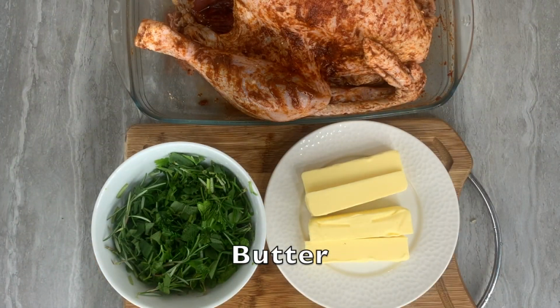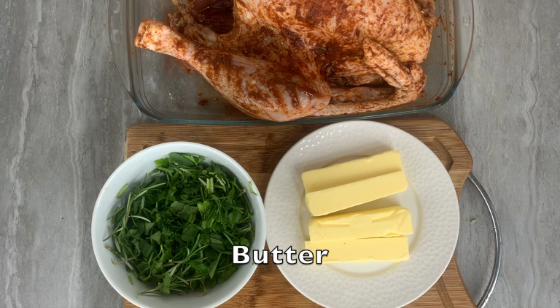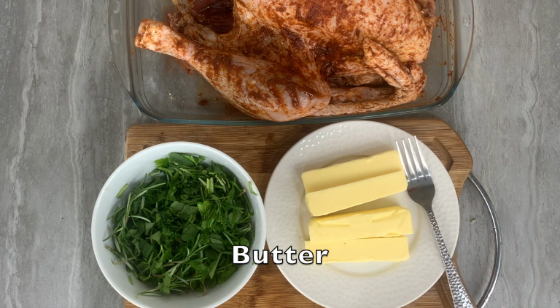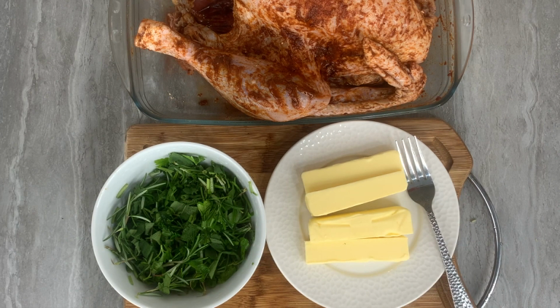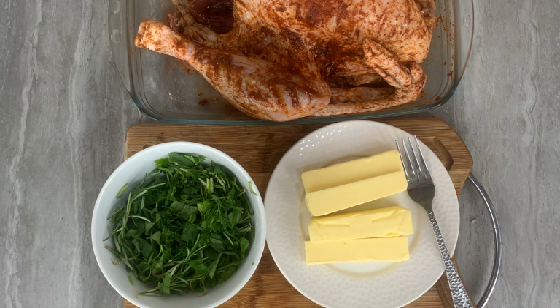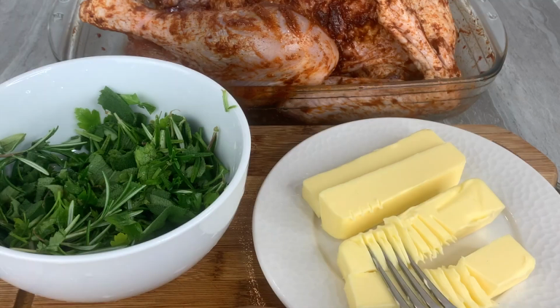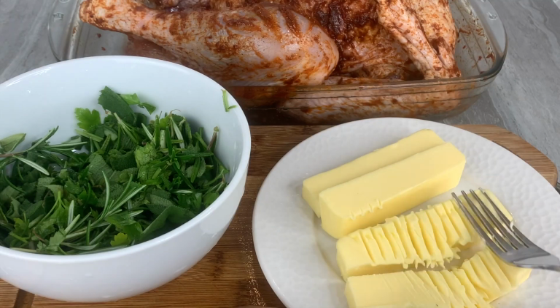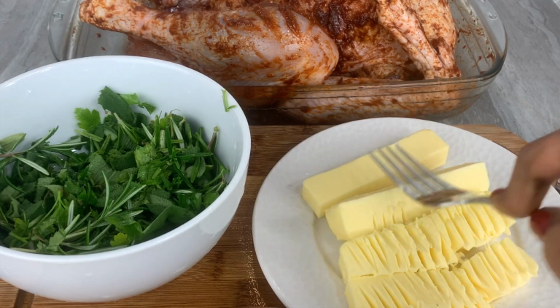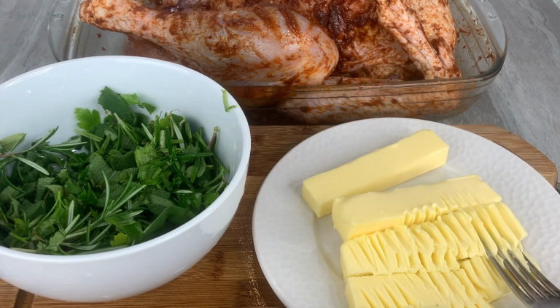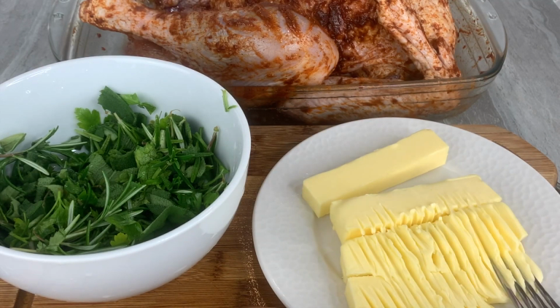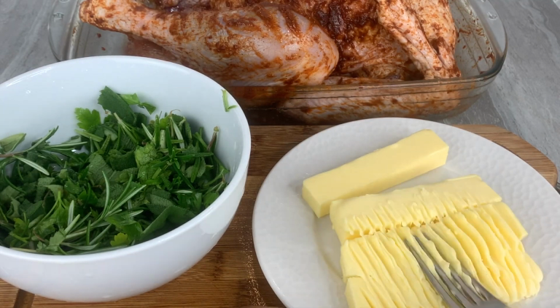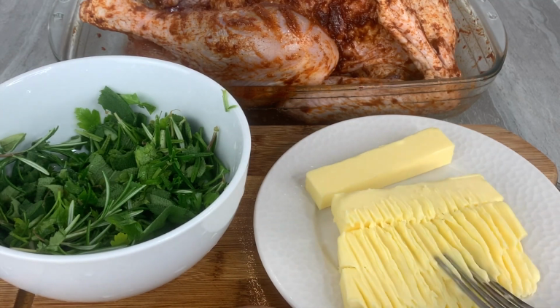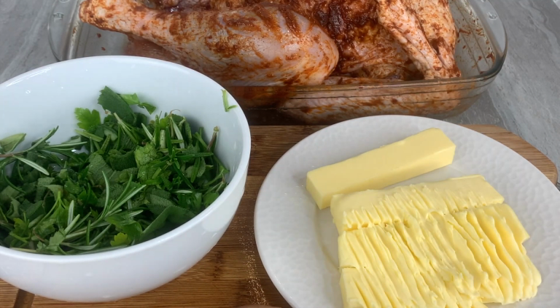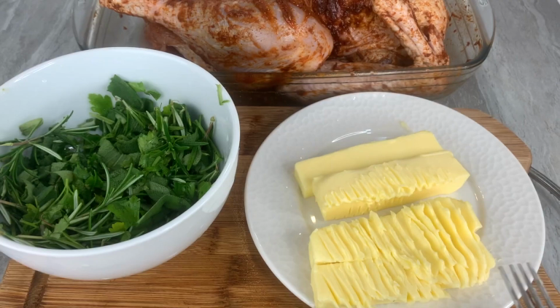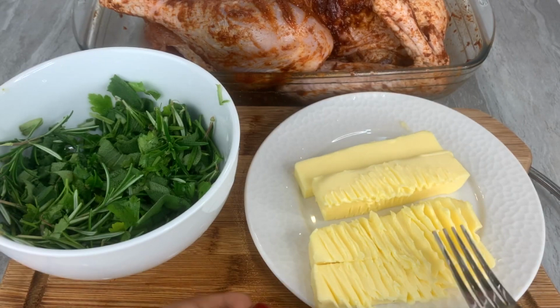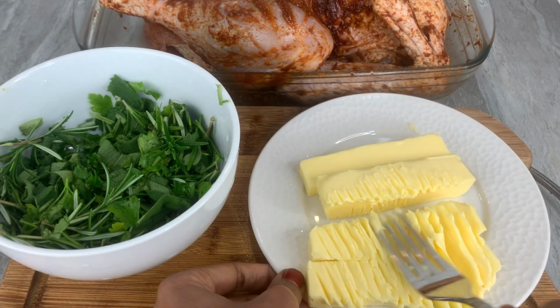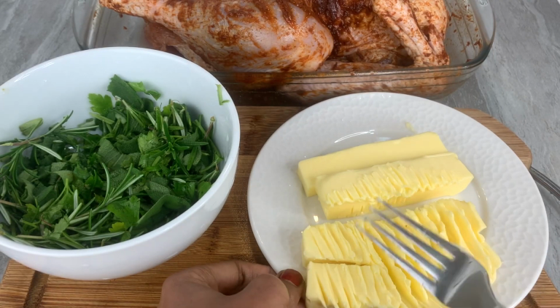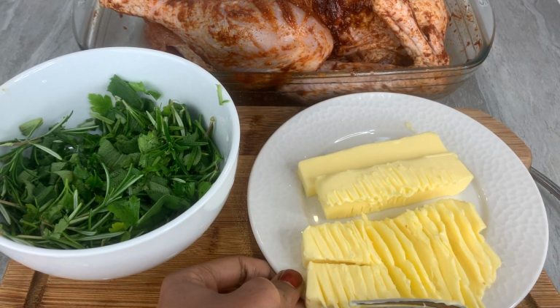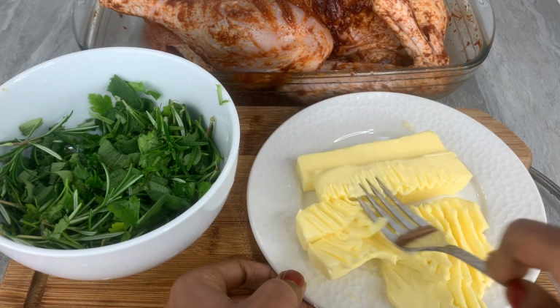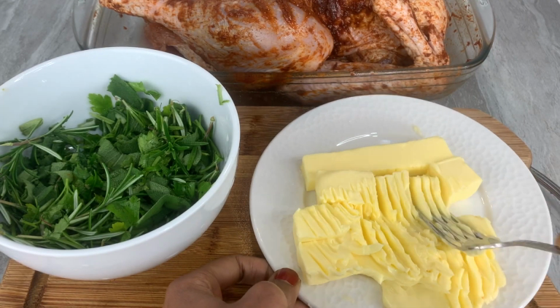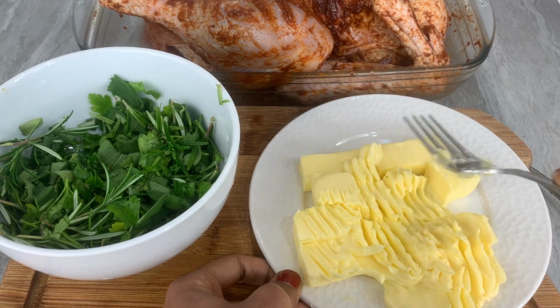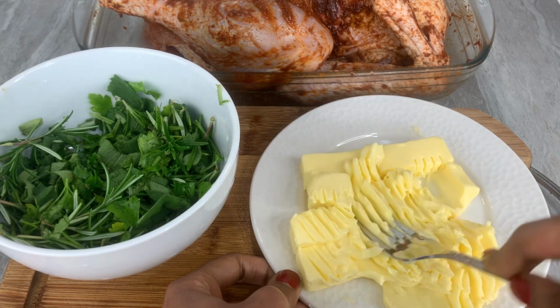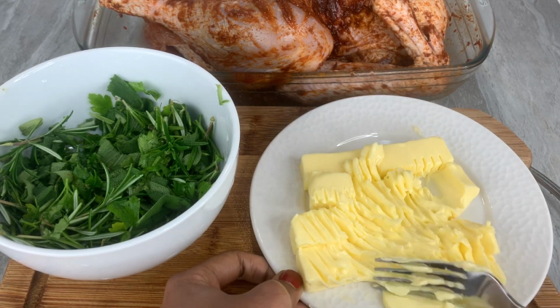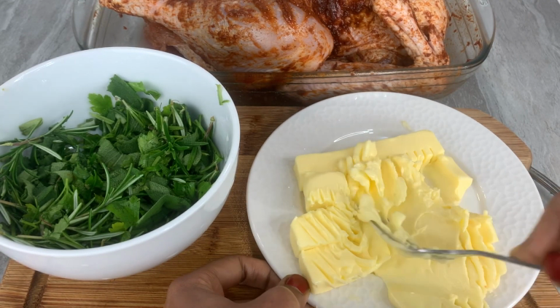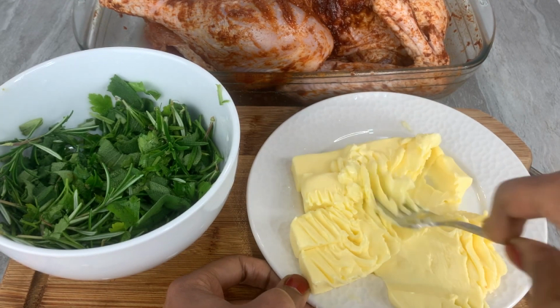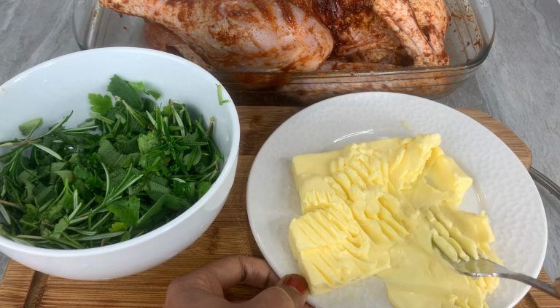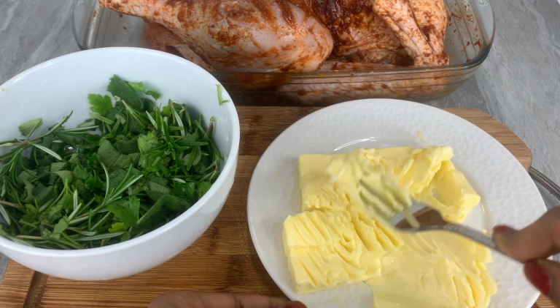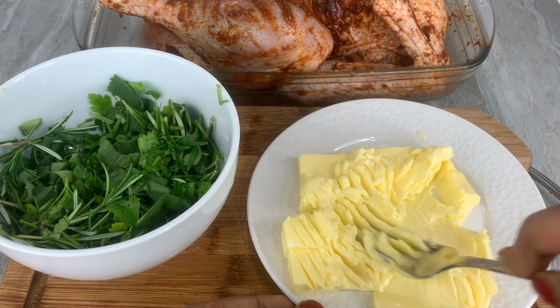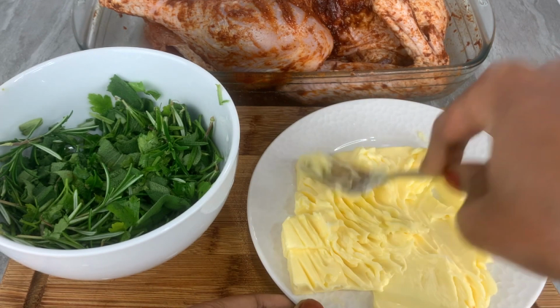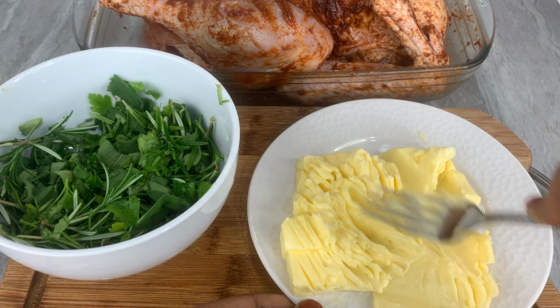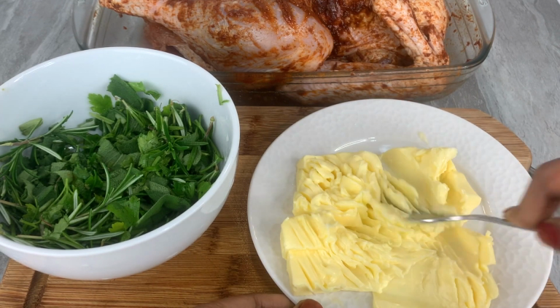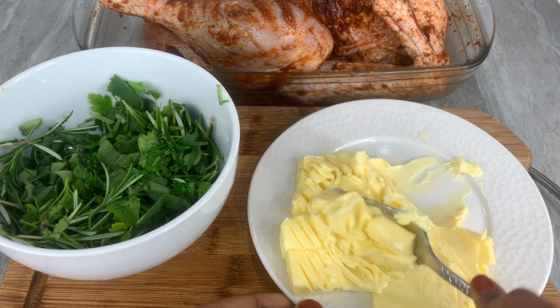Now it's time to combine your butter with the herbs. Make sure your butter is at room temperature when you start working with it — this will make it a lot easier when it comes to combining it together with the herbs.